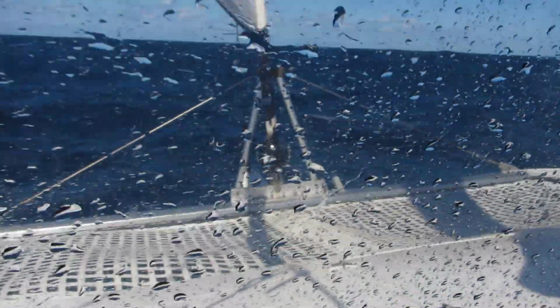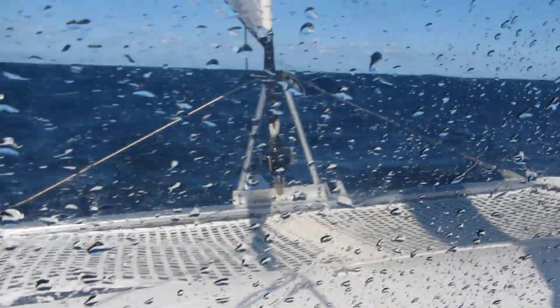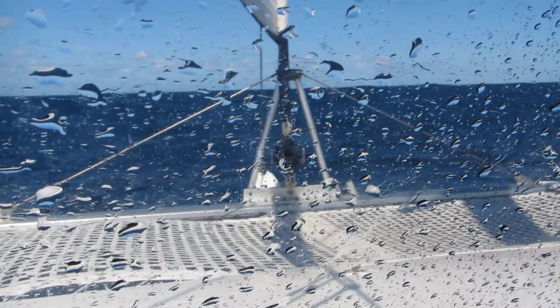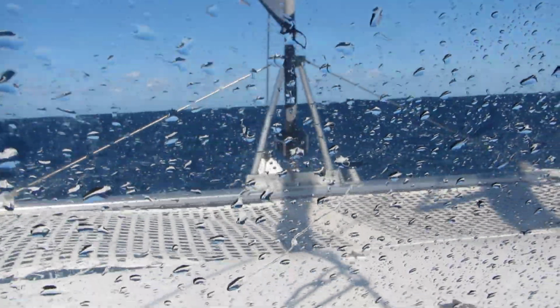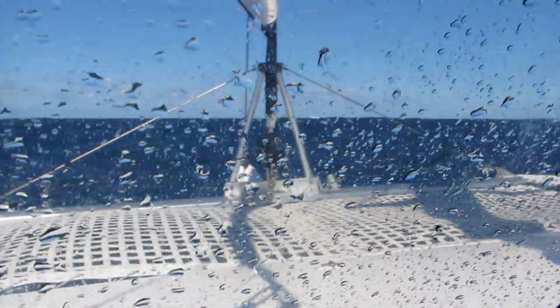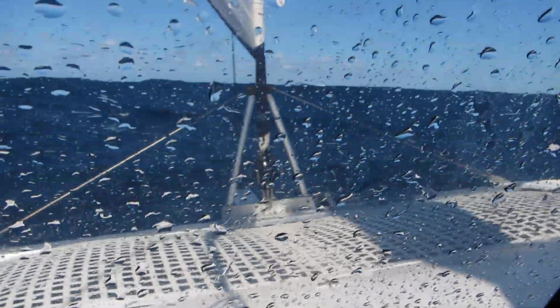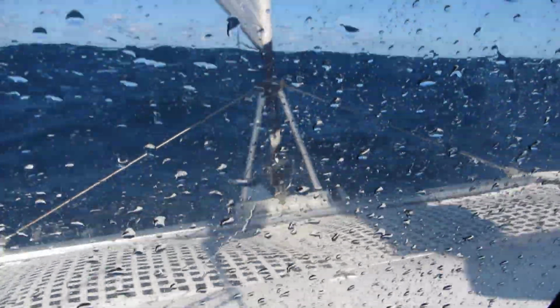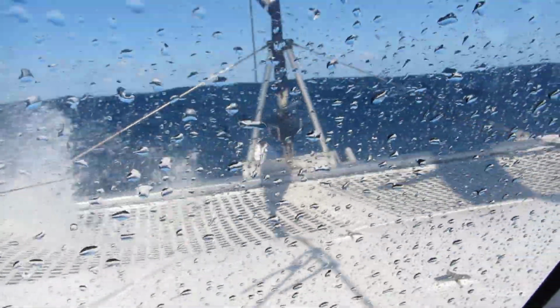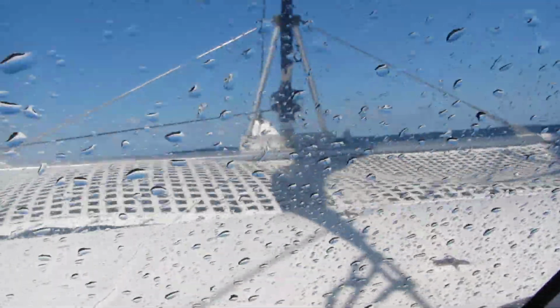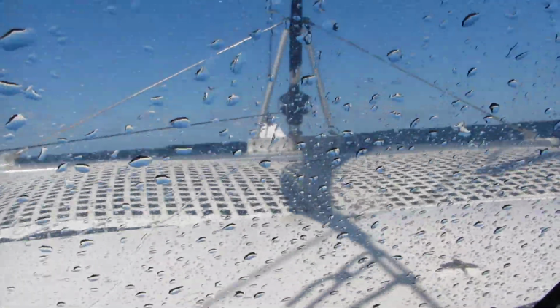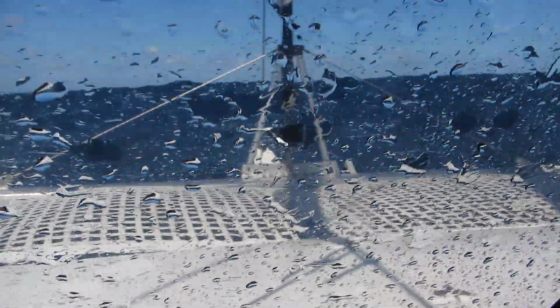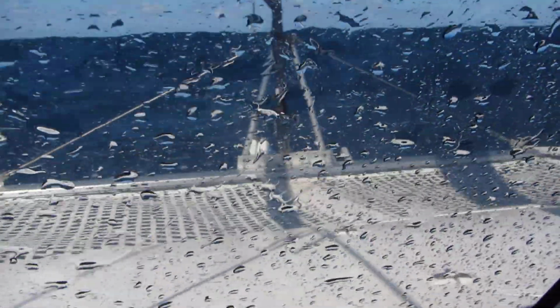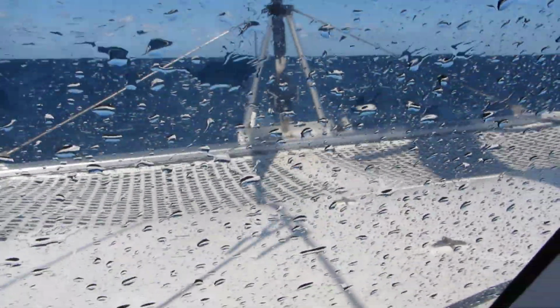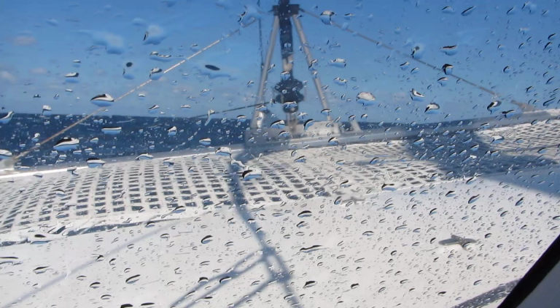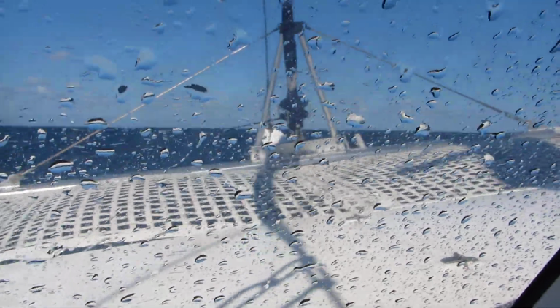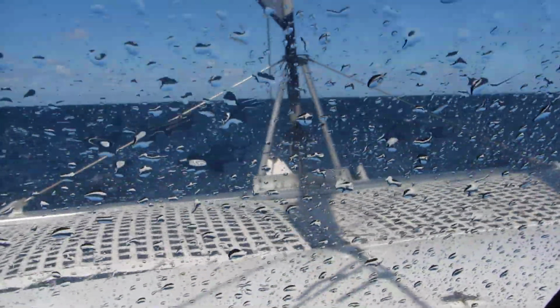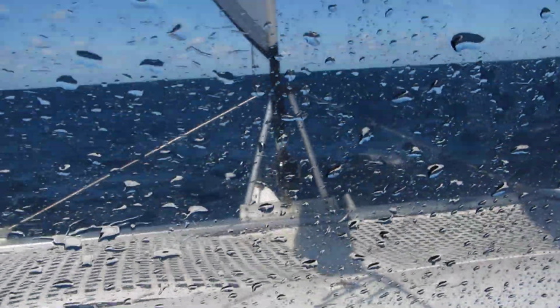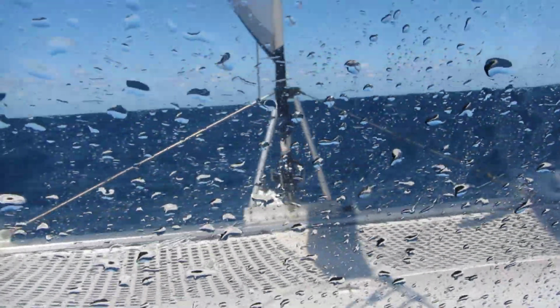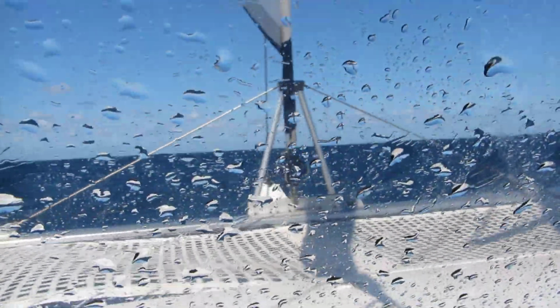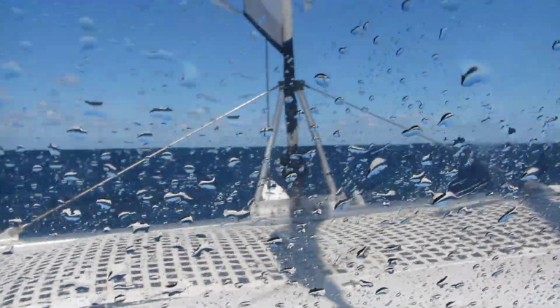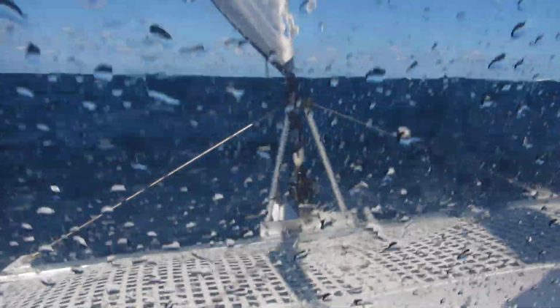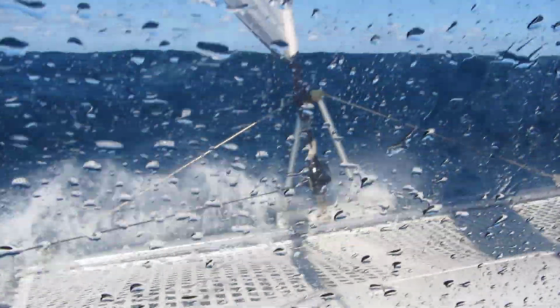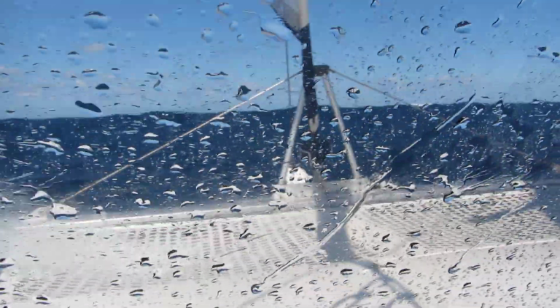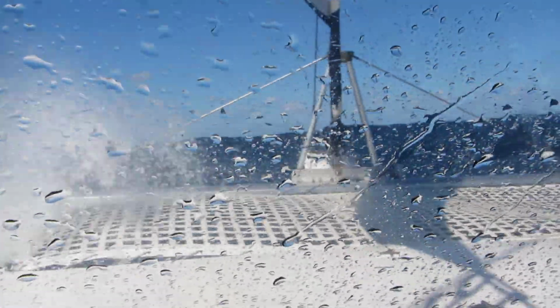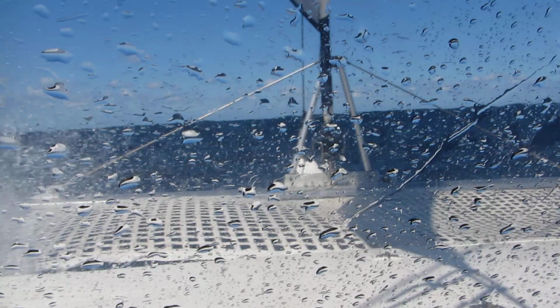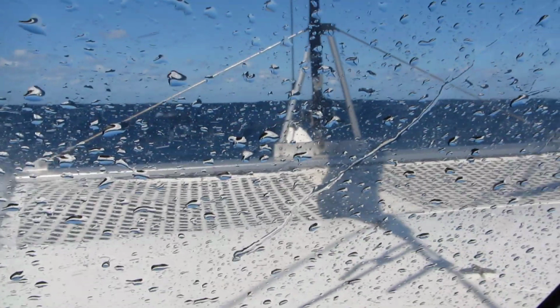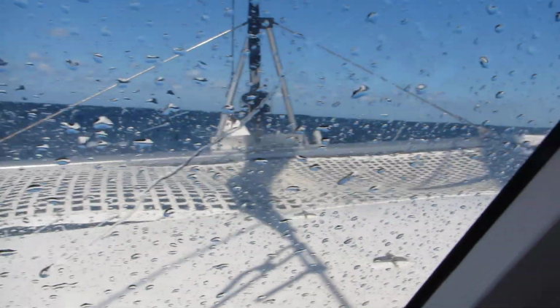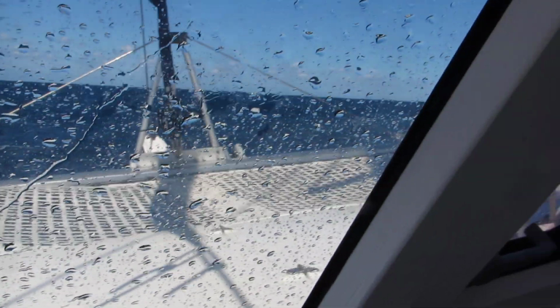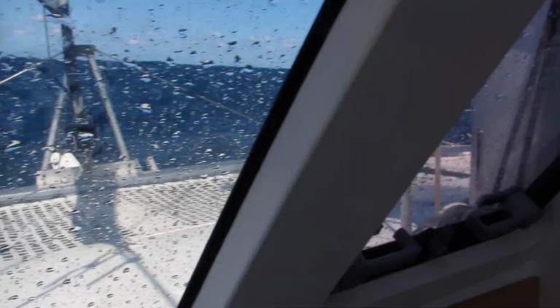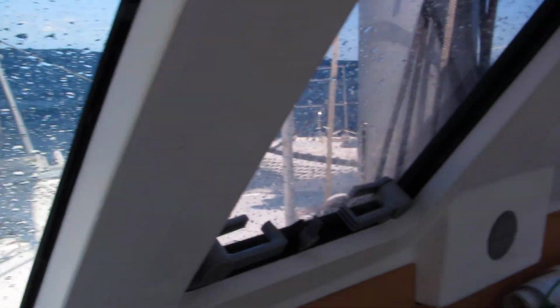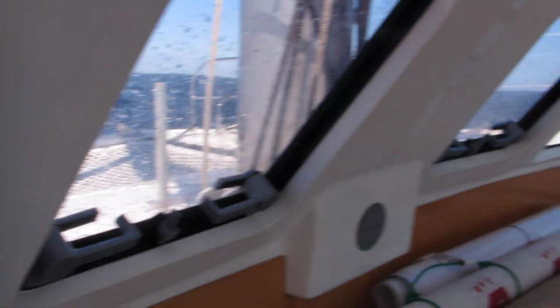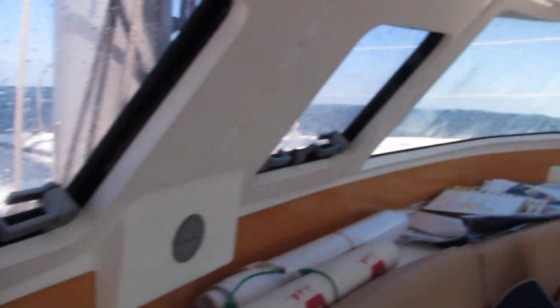As I said, seas are about 3 metres here. We've got a double reef in the main and we've got 5 wraps on the genoa on the furler. But very comfortable in the saloon.